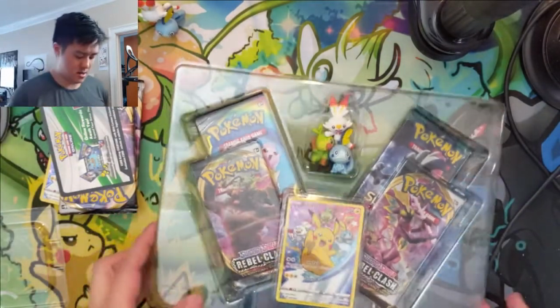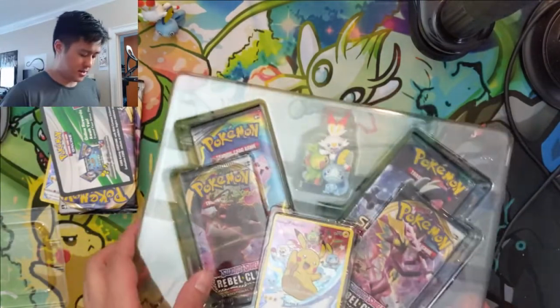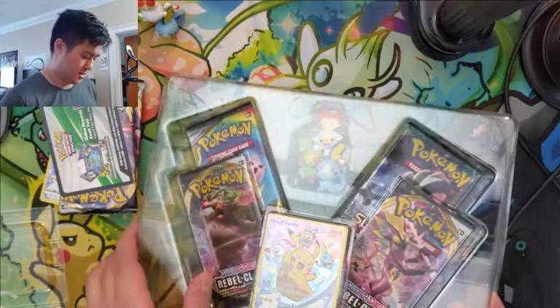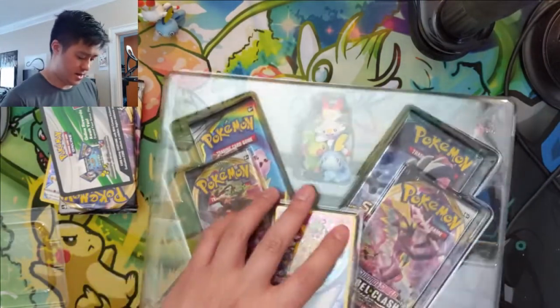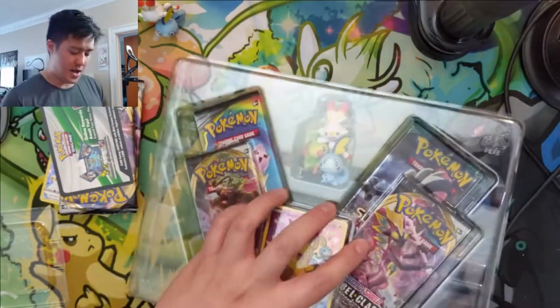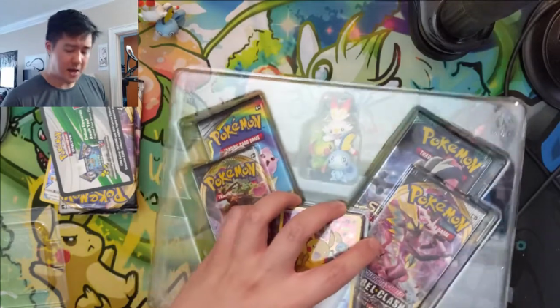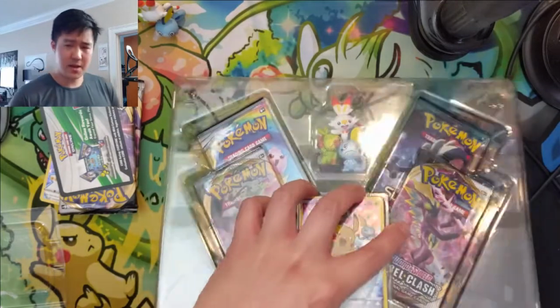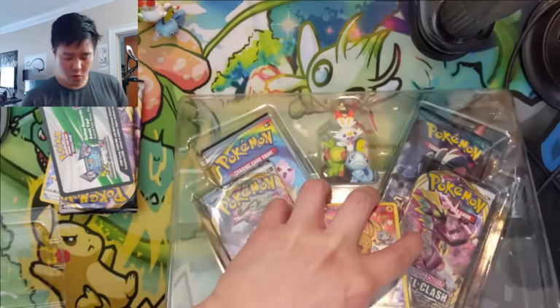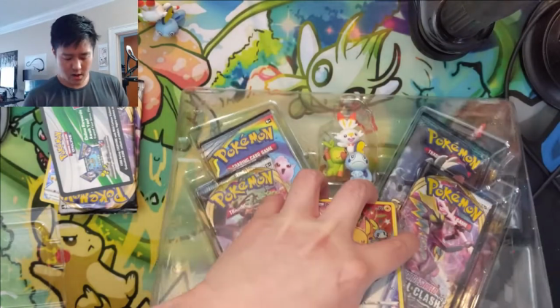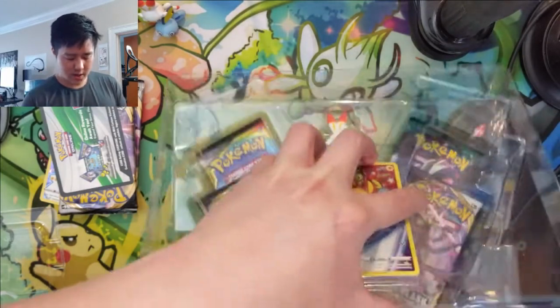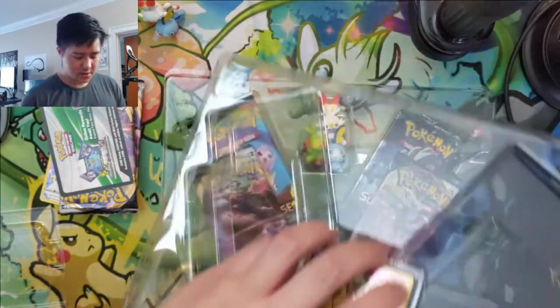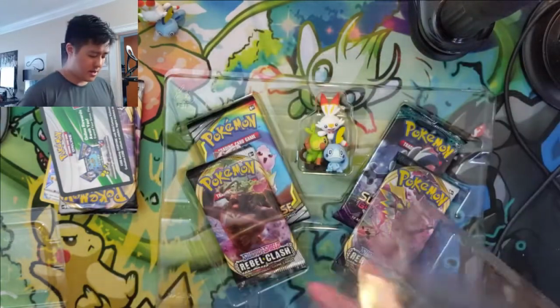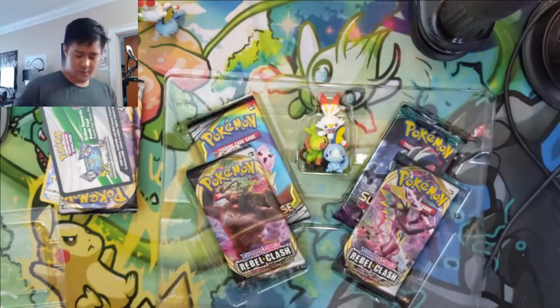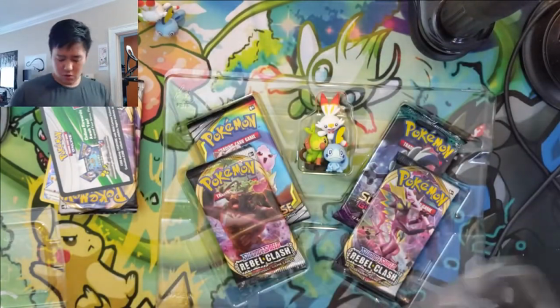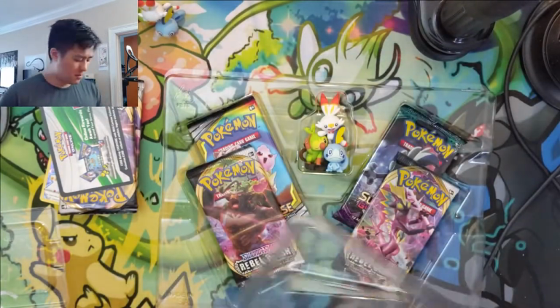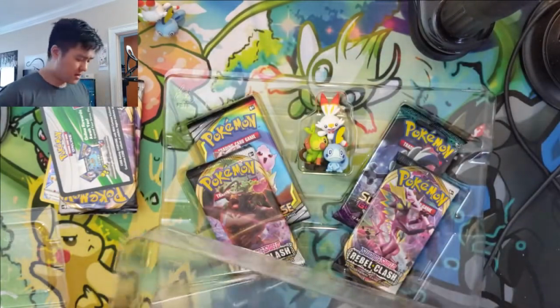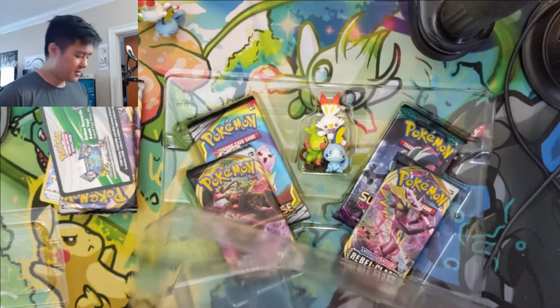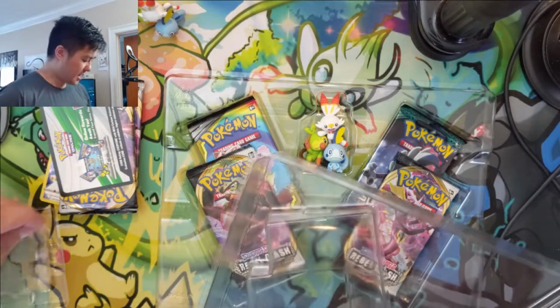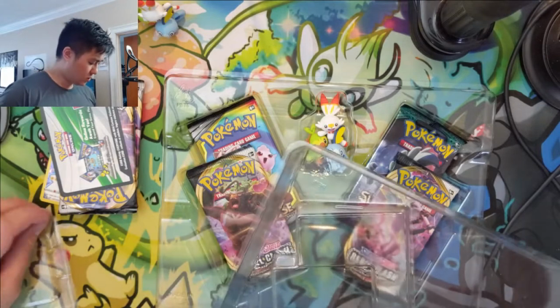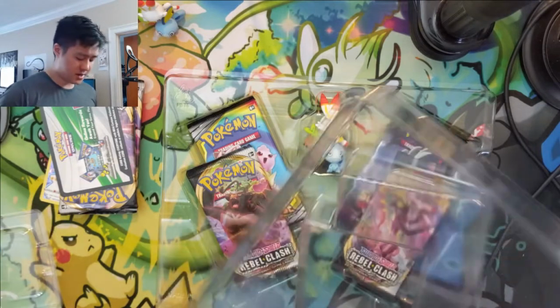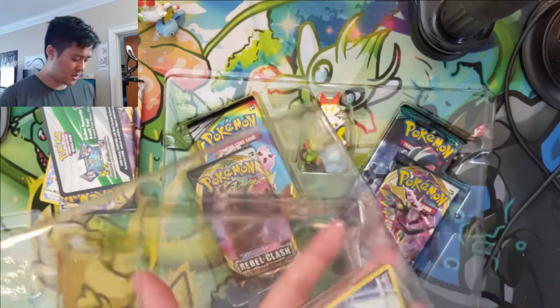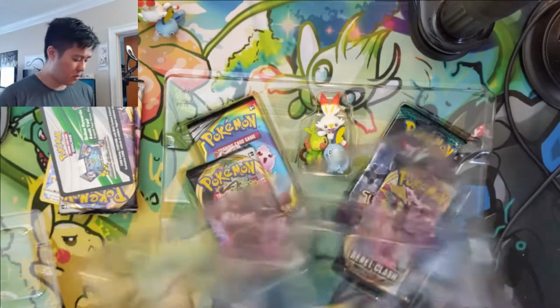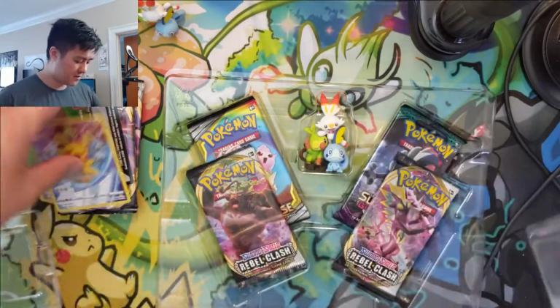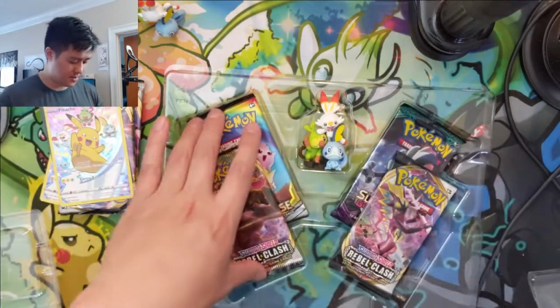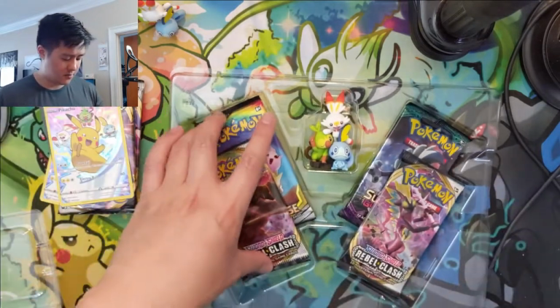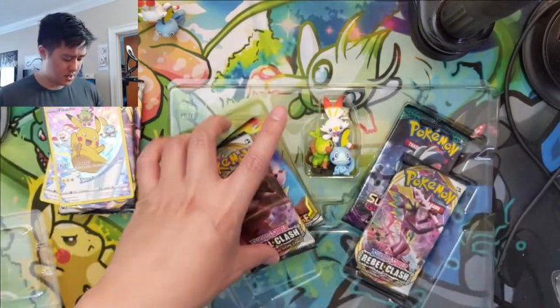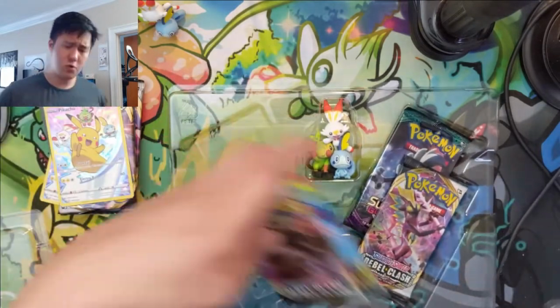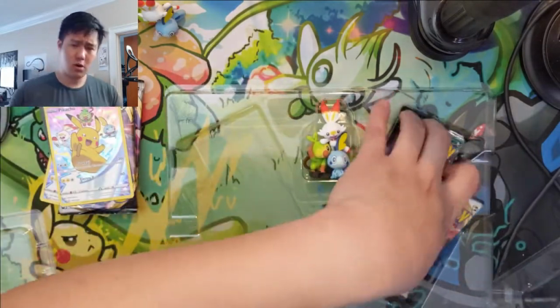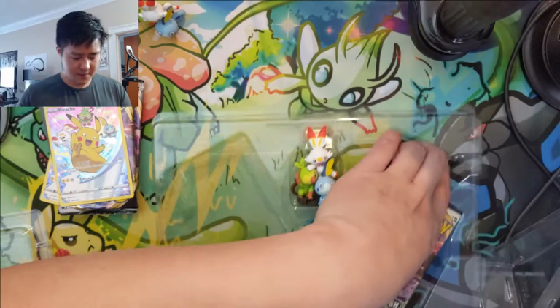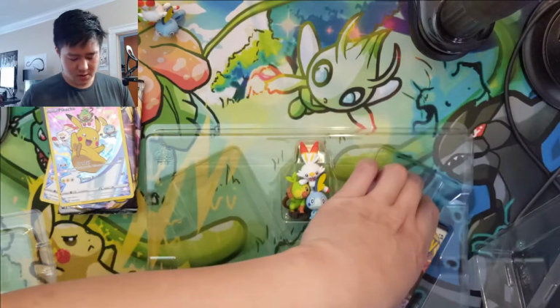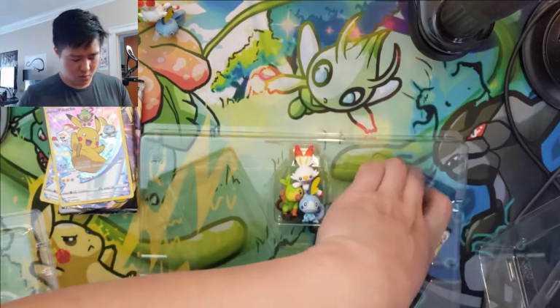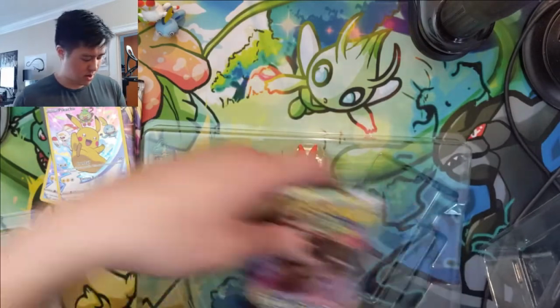The MSRP is twenty dollars, and if you go to Gamers right now they still have this in stock for 25% off, so you can pick it up for about $15 with free shipping if you order $75 or more in product.